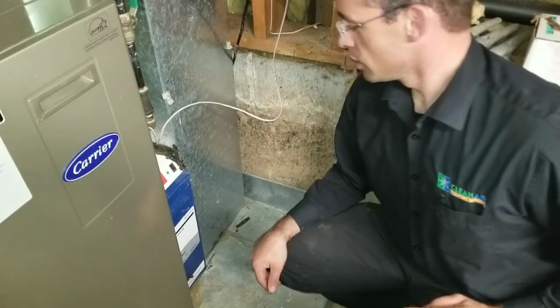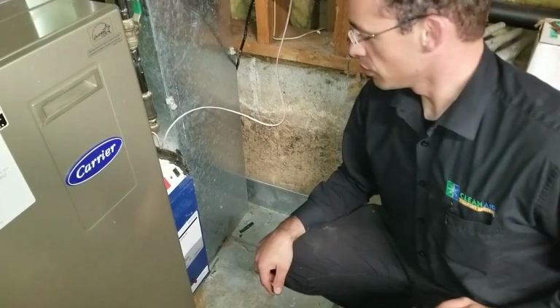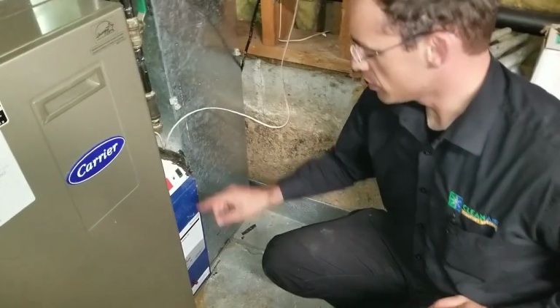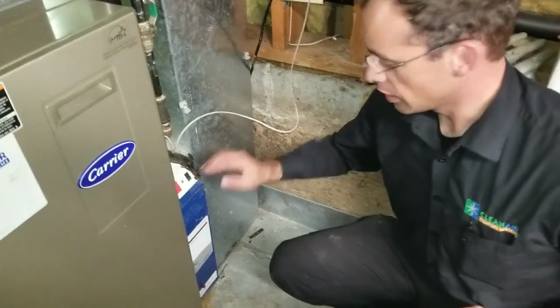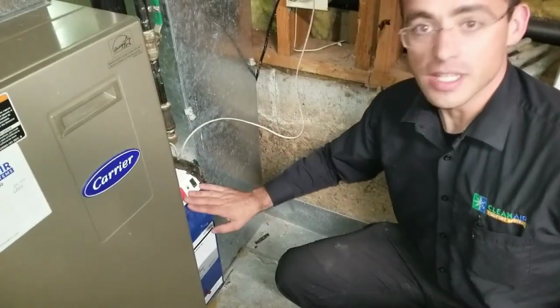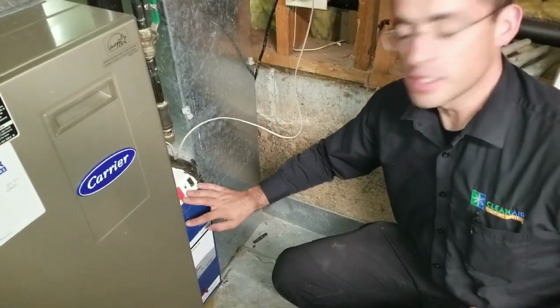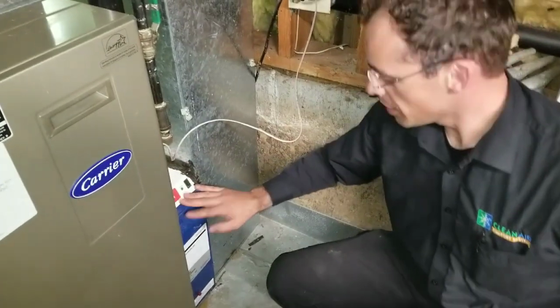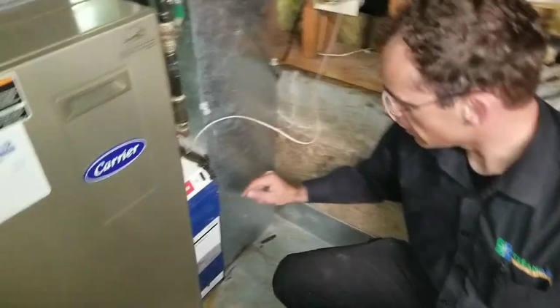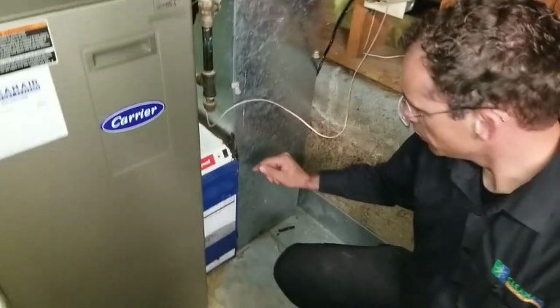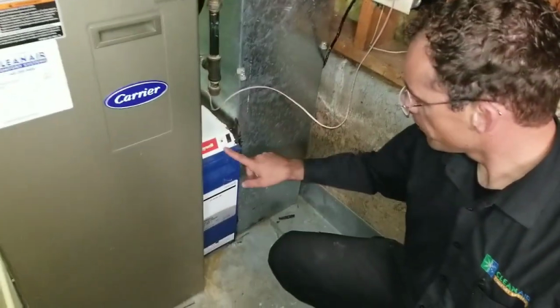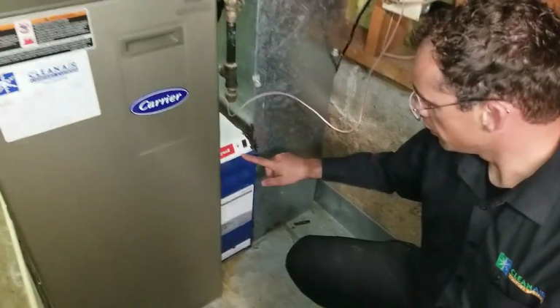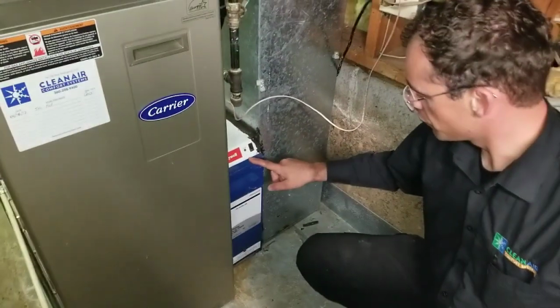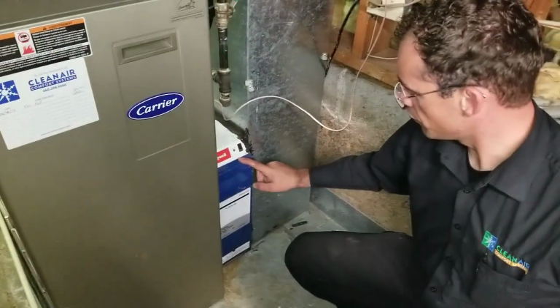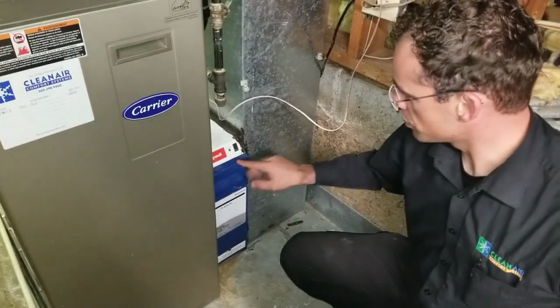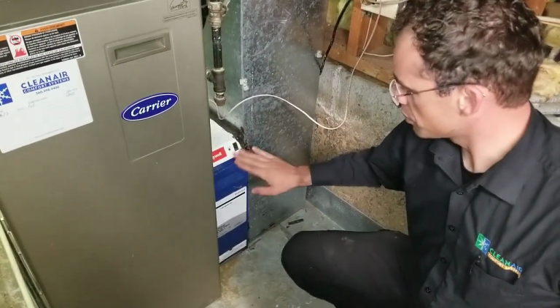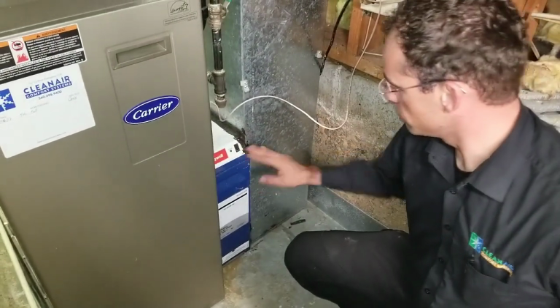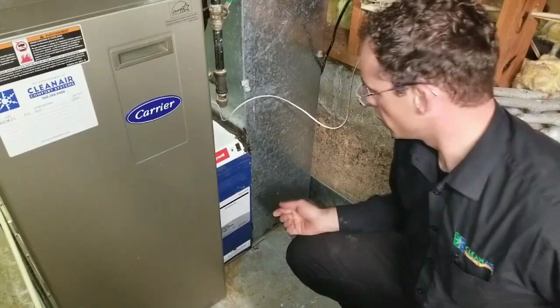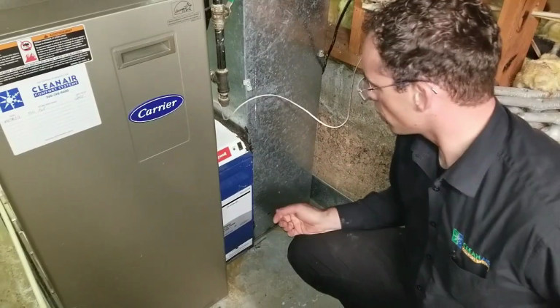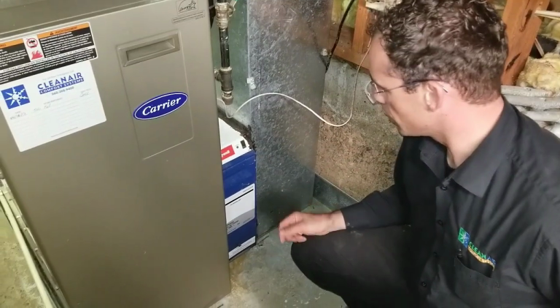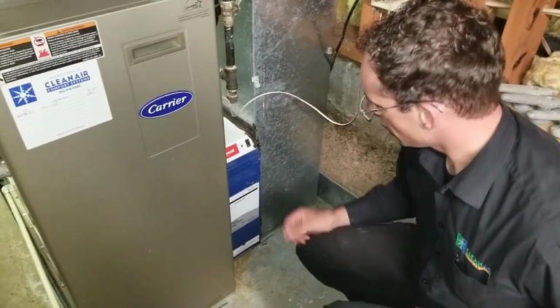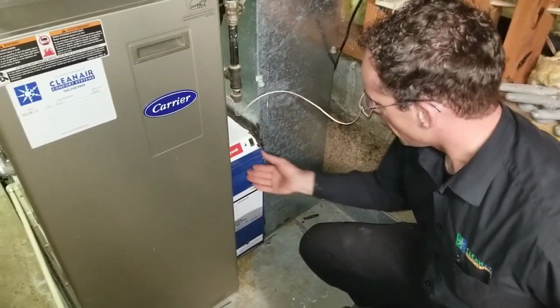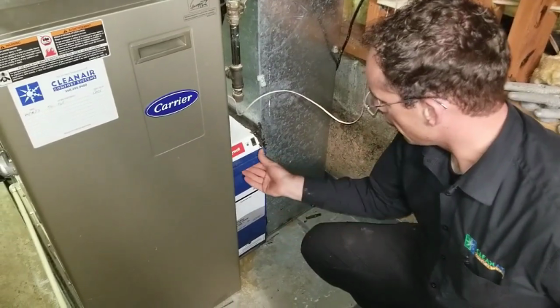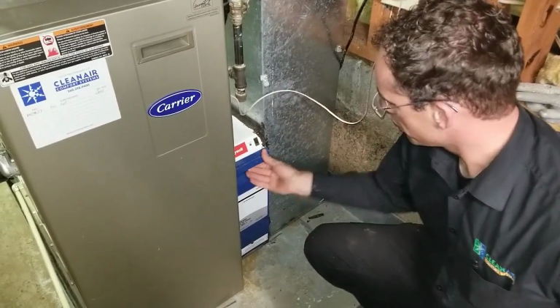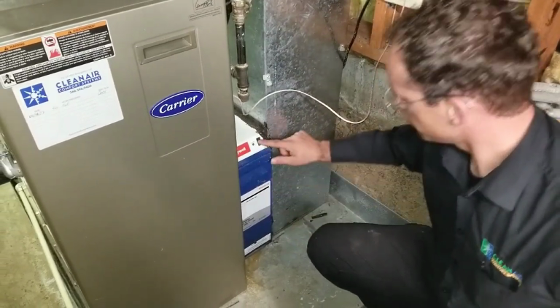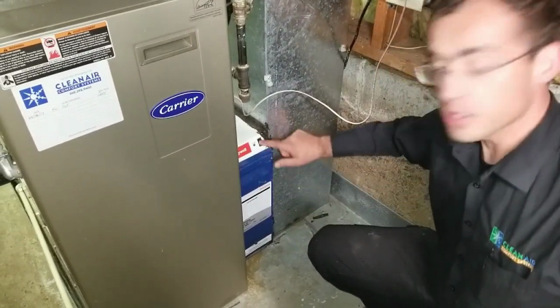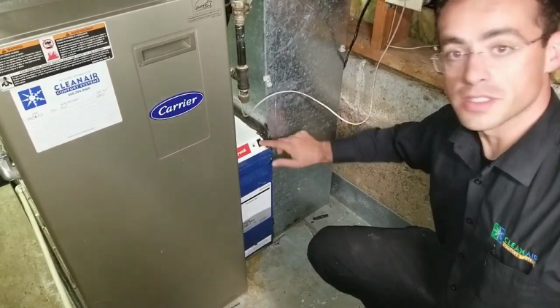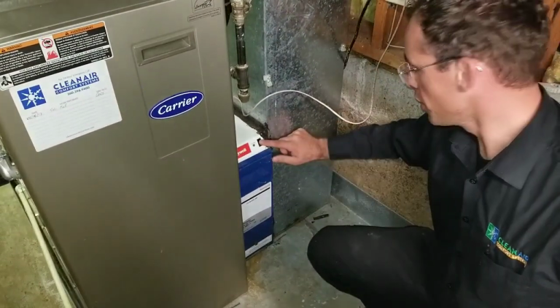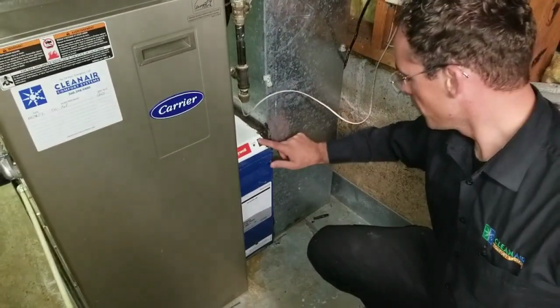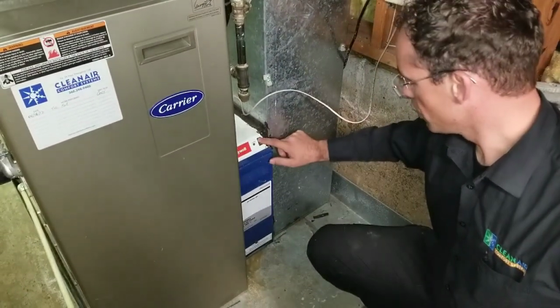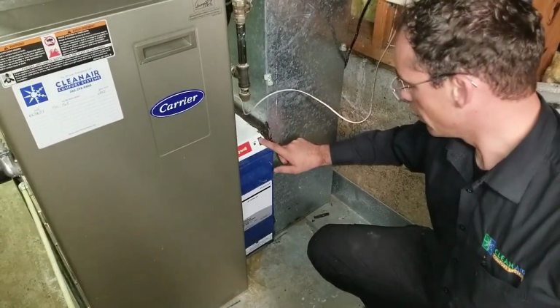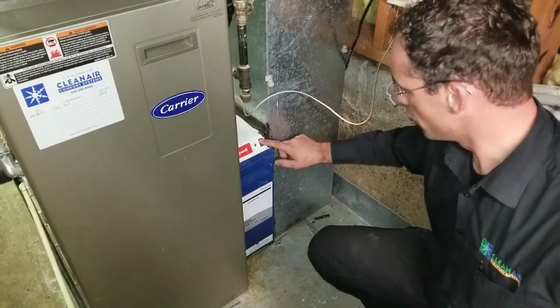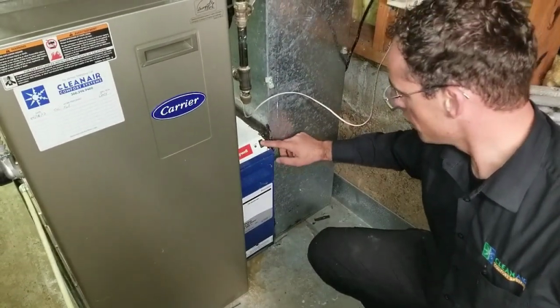This is an electronic air cleaner made by Honeywell — there are different manufacturers, but this is one of the most common ones. There's an on/off button right here. Here's how to service this.